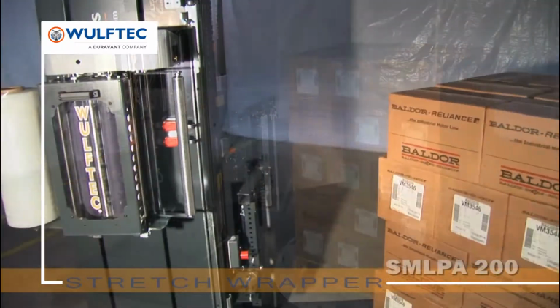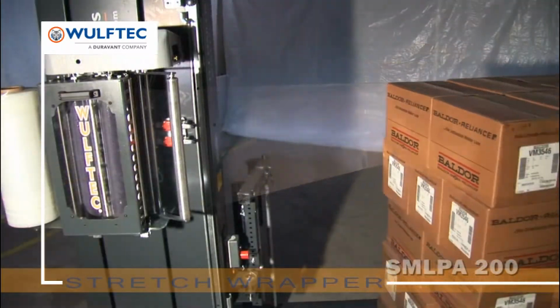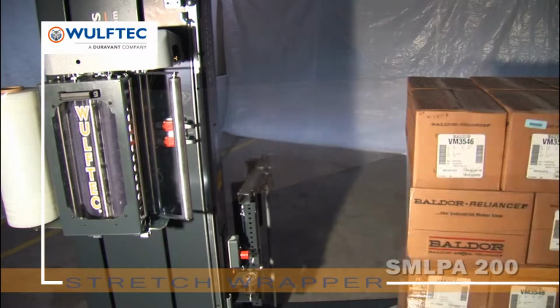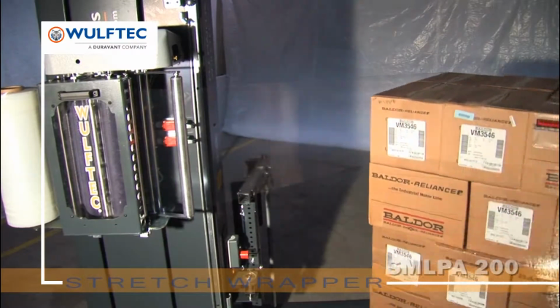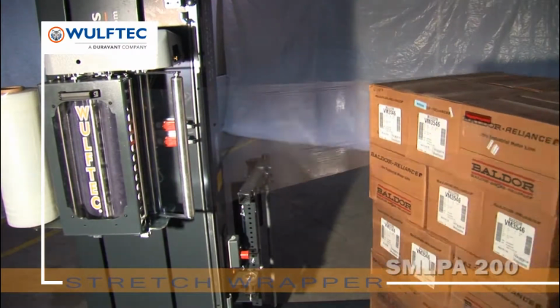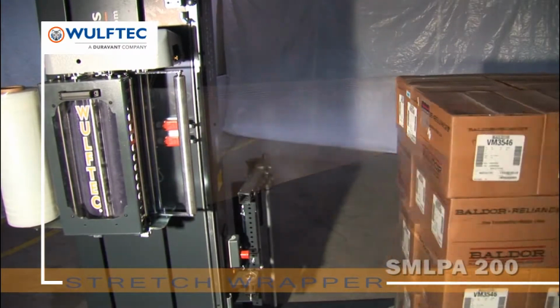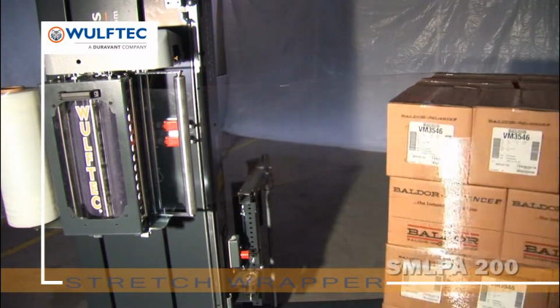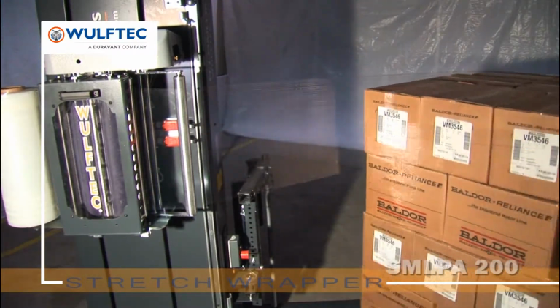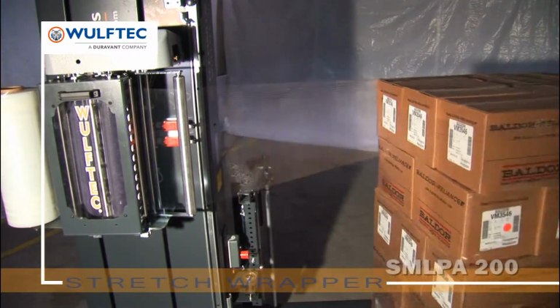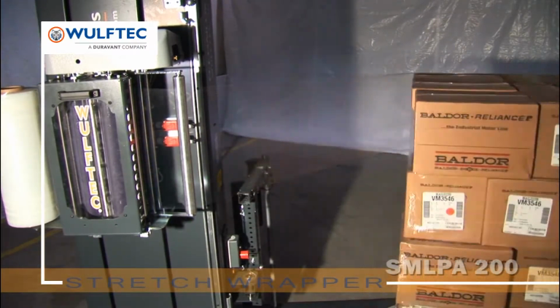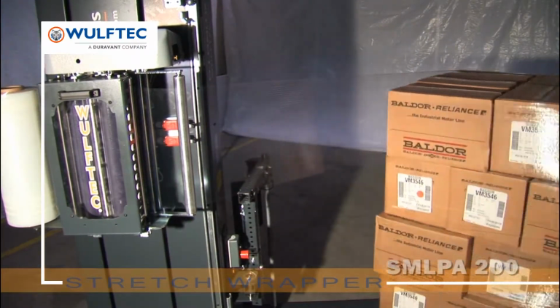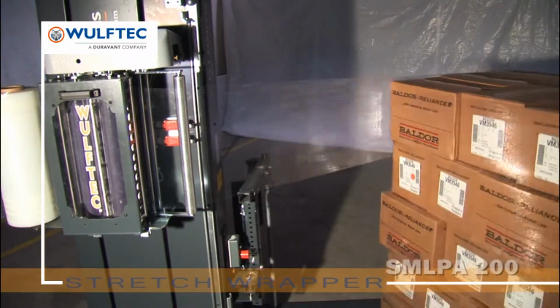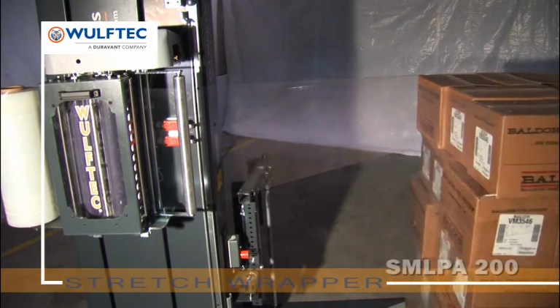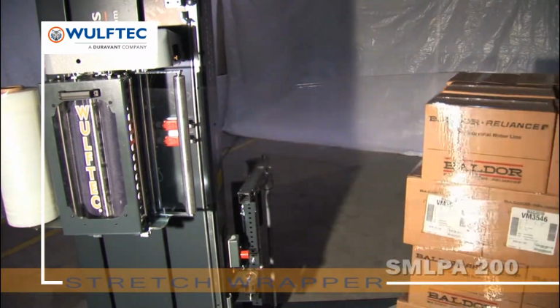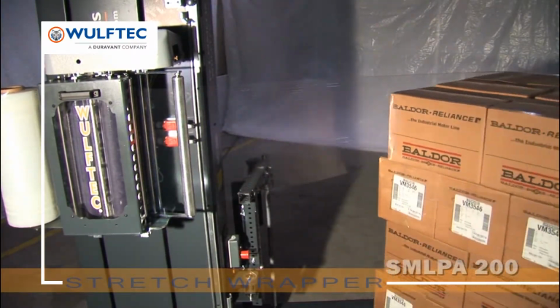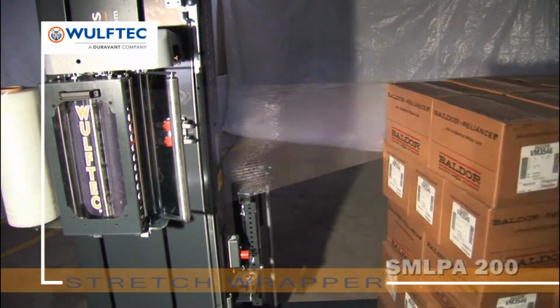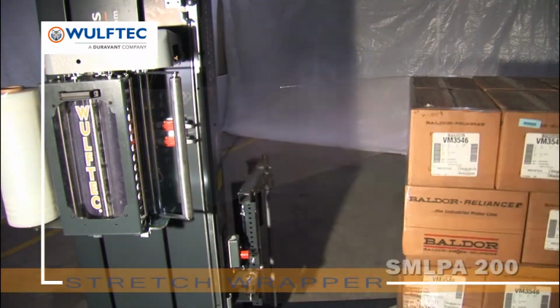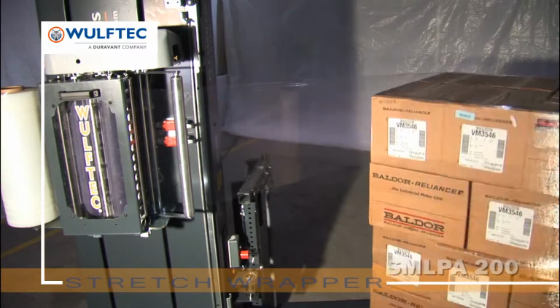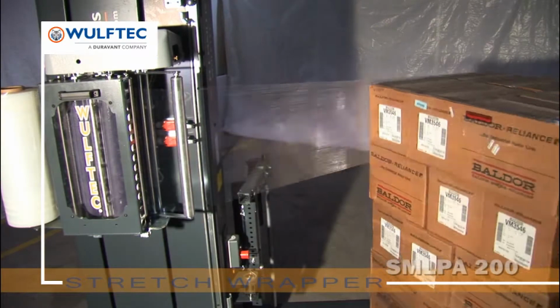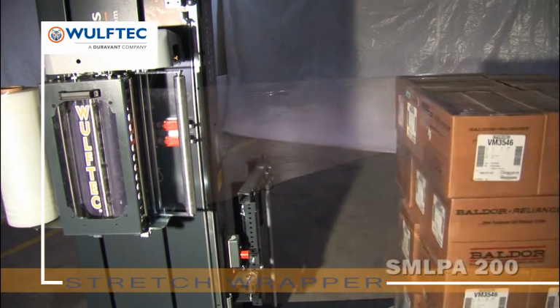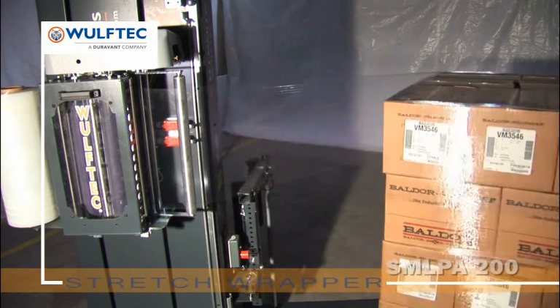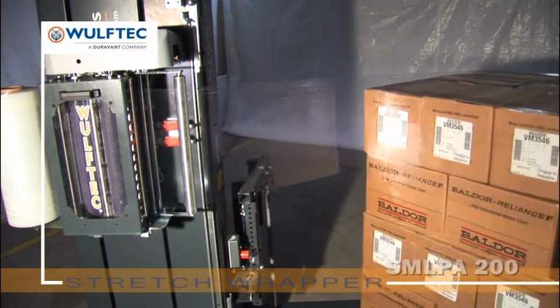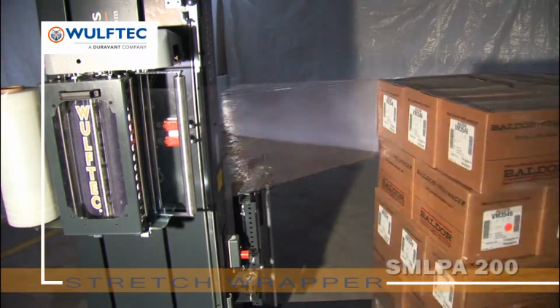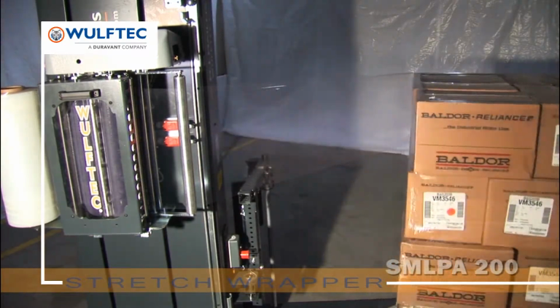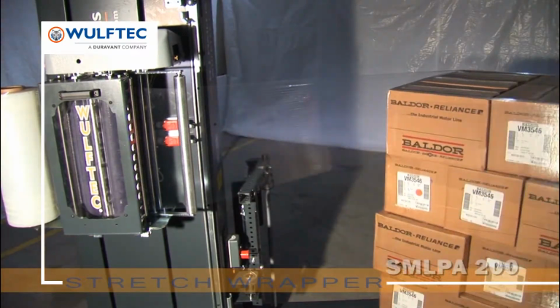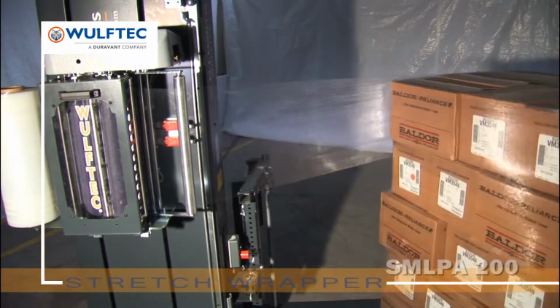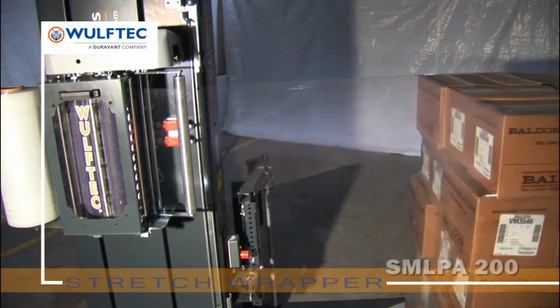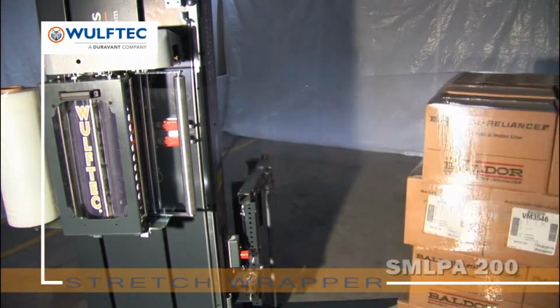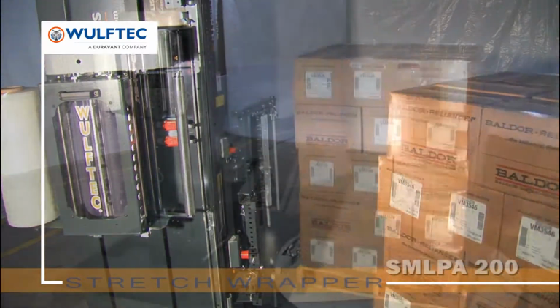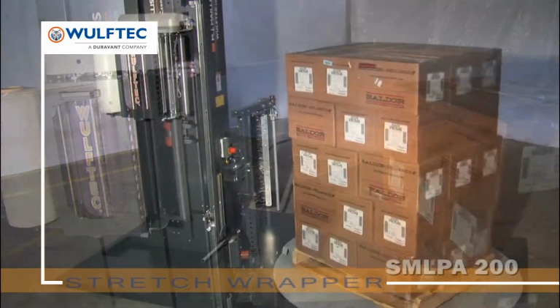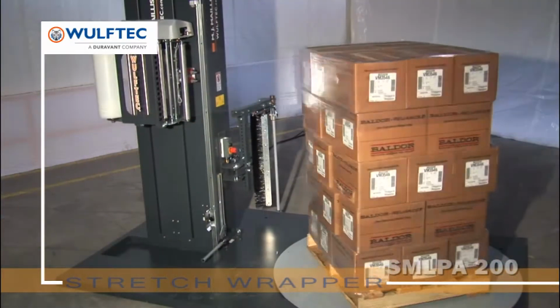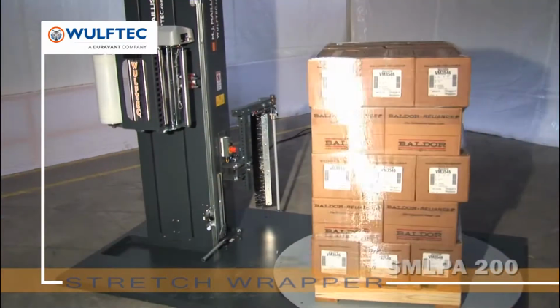Preset pre-stretch ratios are available from 50 to 300%. Year after year, Wolf-Tech's no-thread carriage system ensures optimal film pre-stretch with minimal maintenance.